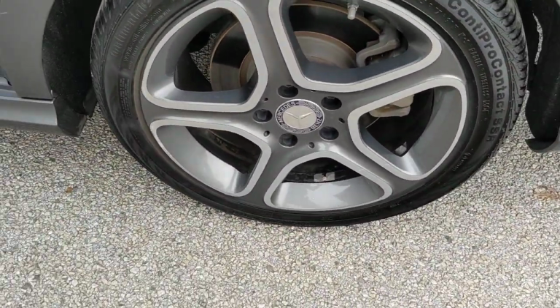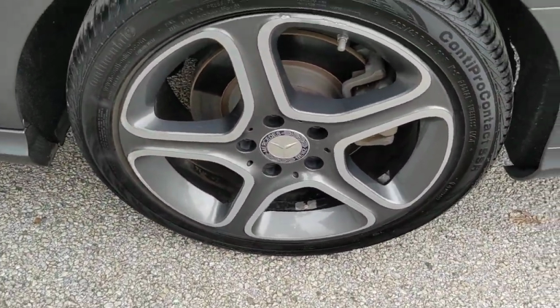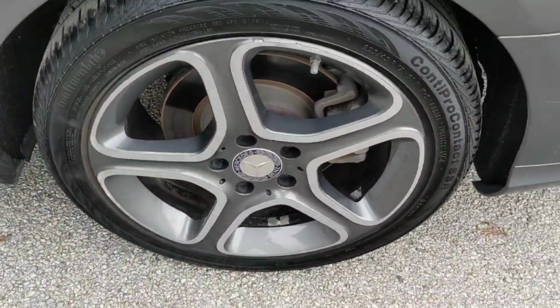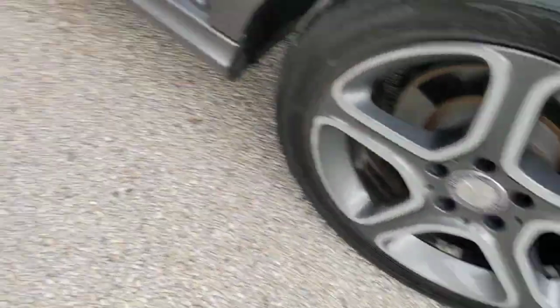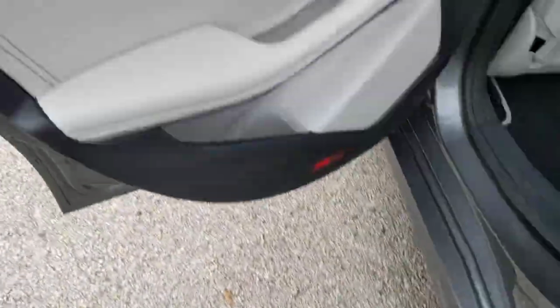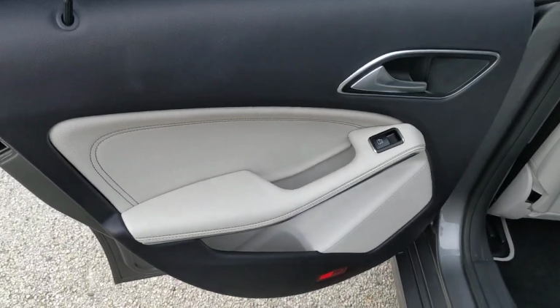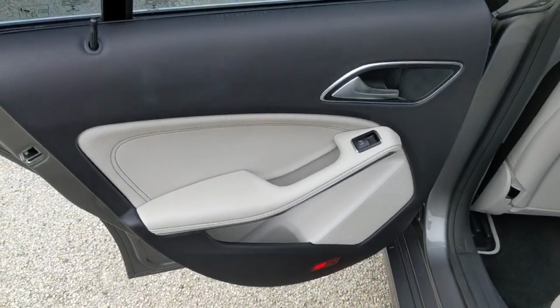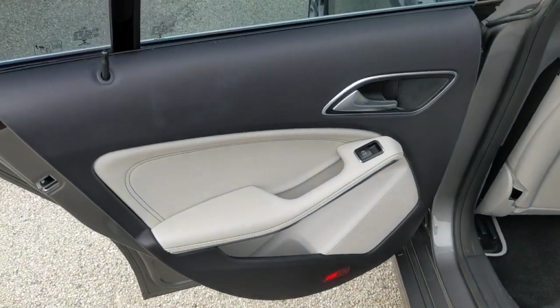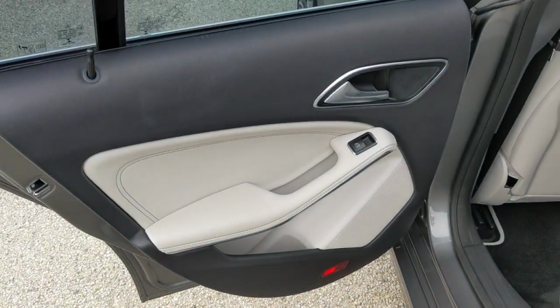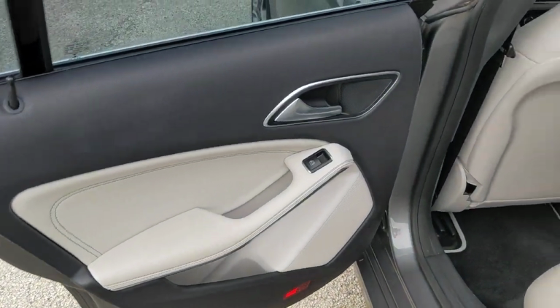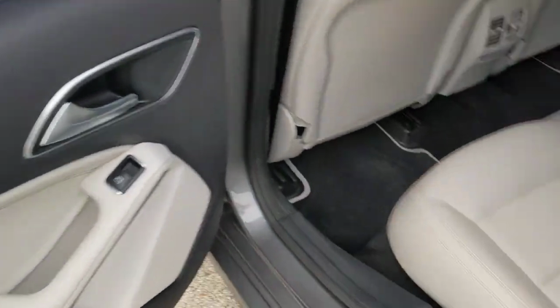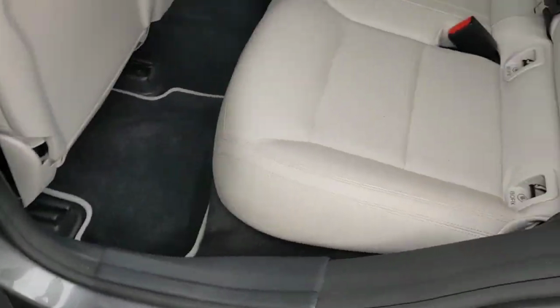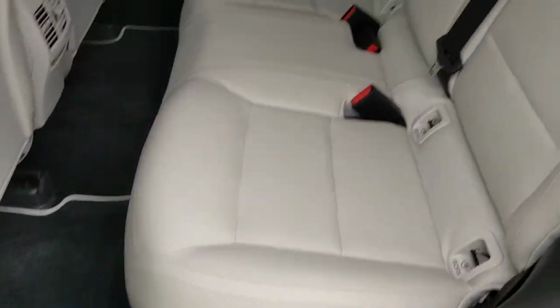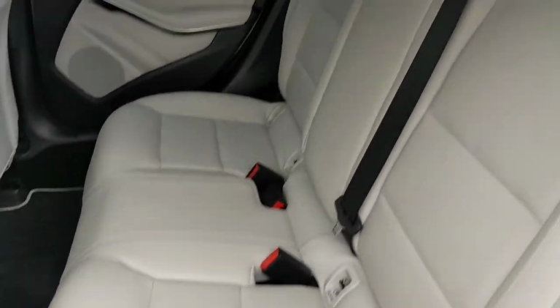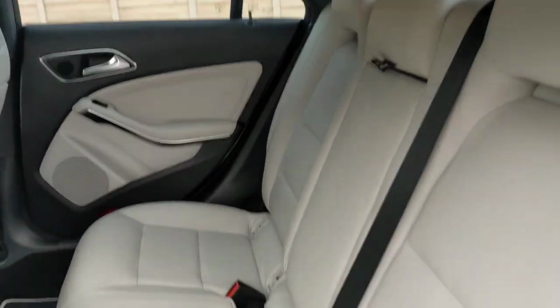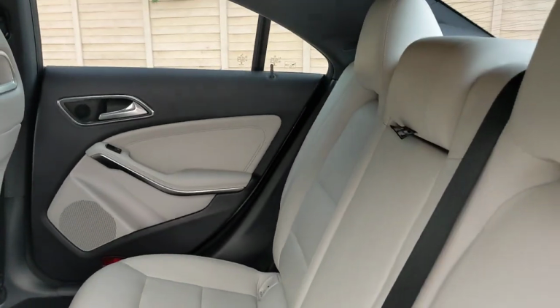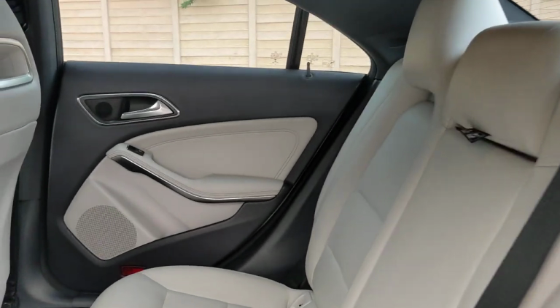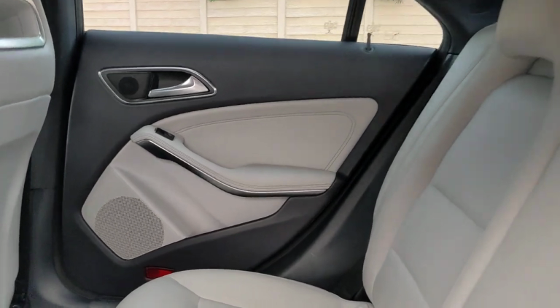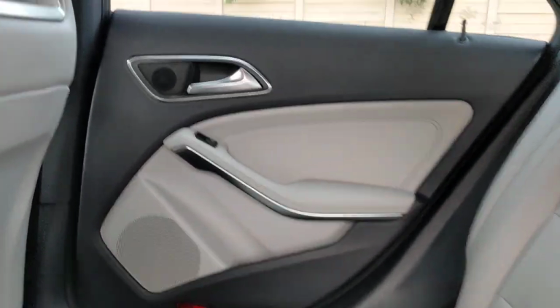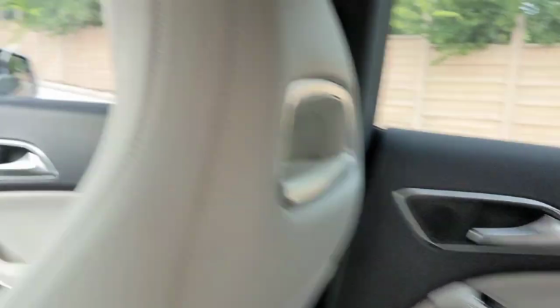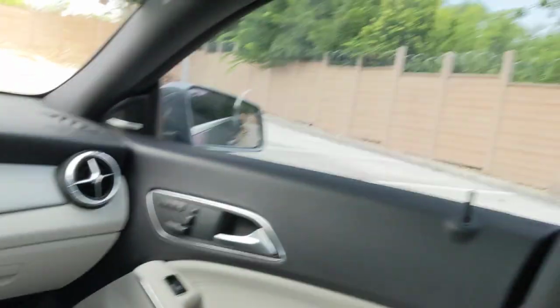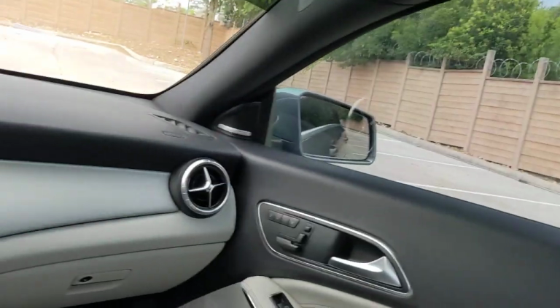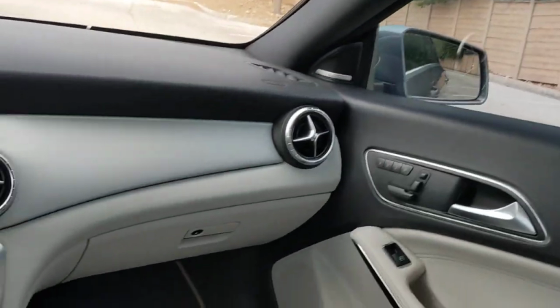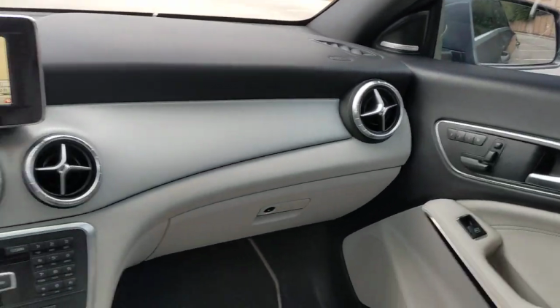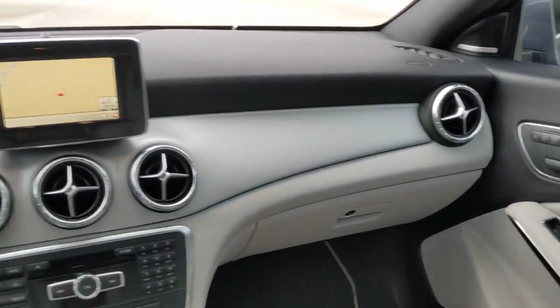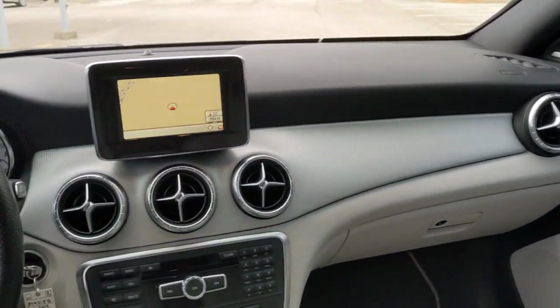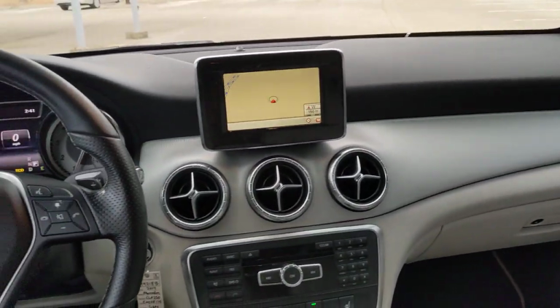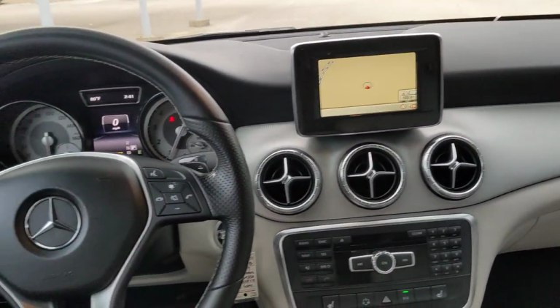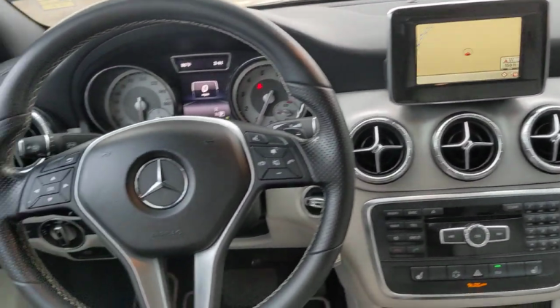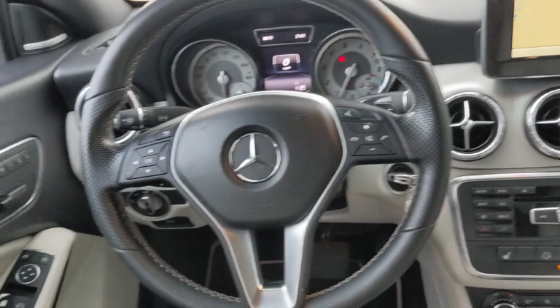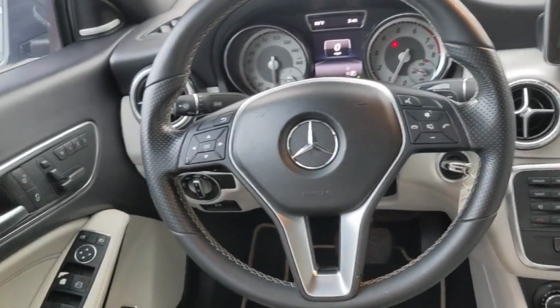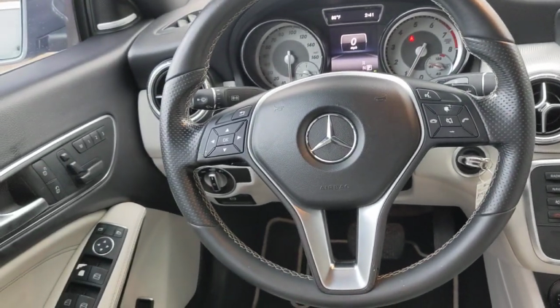Pre-collision system, keyless entry, power passenger seat, heated mirrors, Bluetooth connection, aluminum wheels, power driver seat, steering wheel audio controls, rain sensing wipers, leather steering wheel.